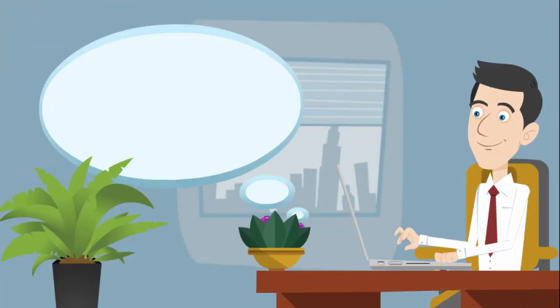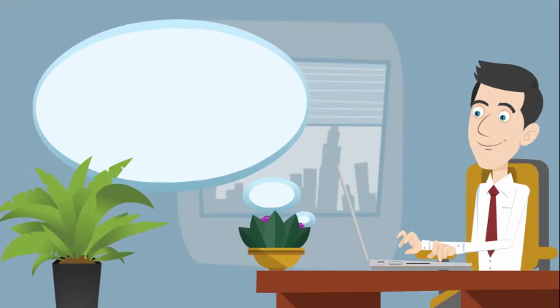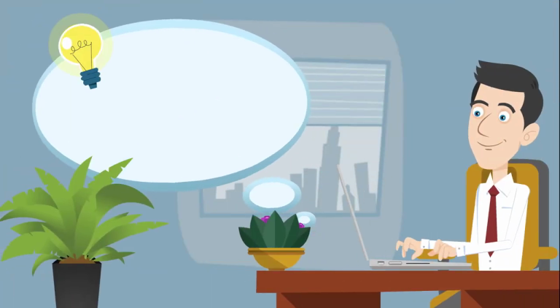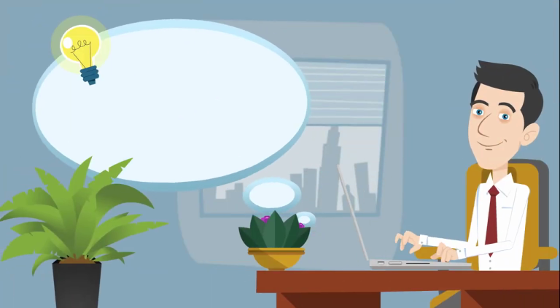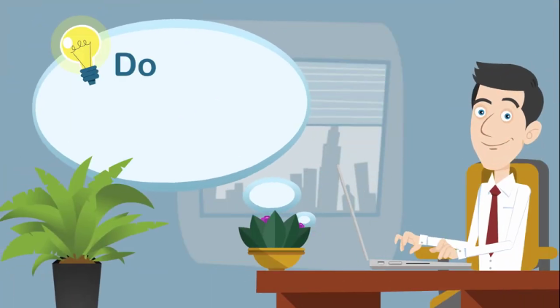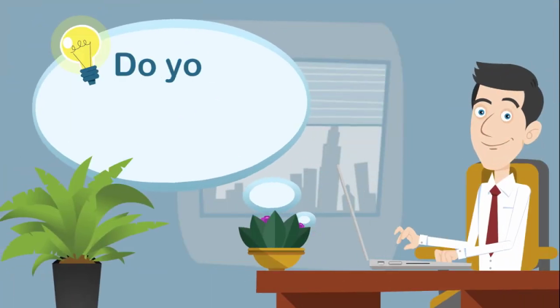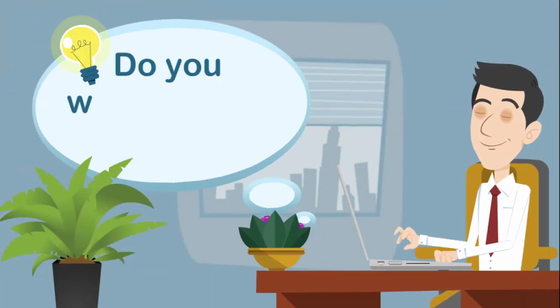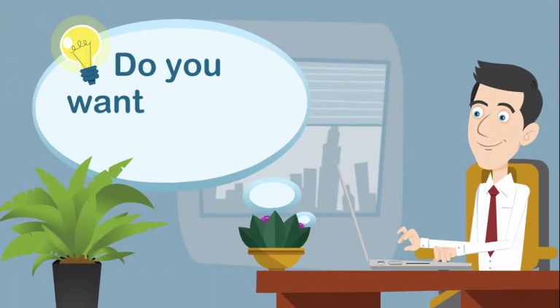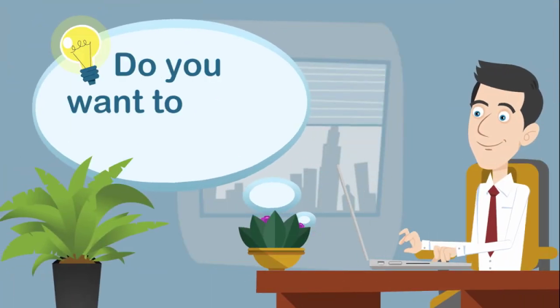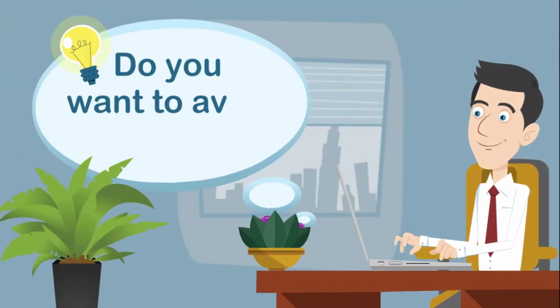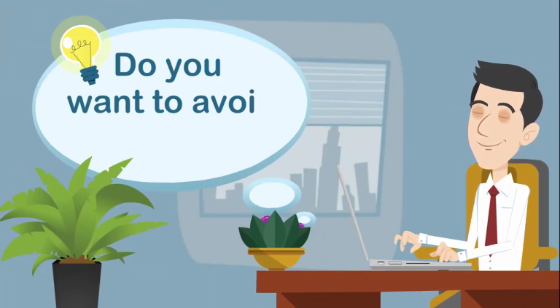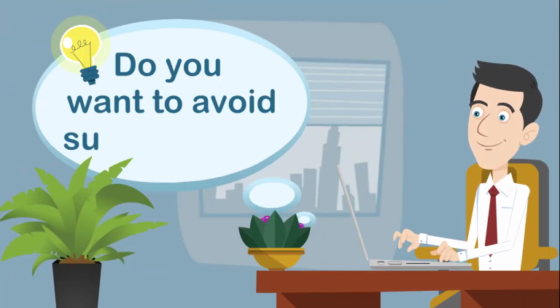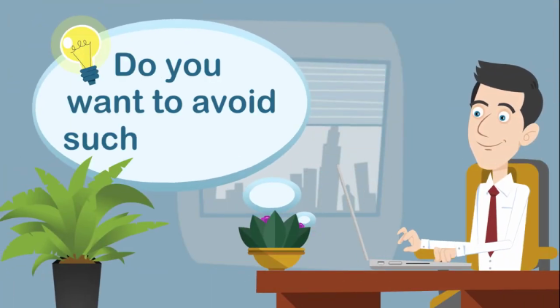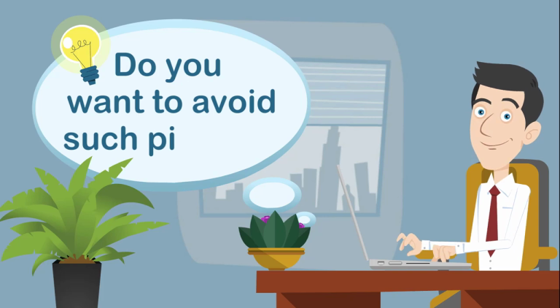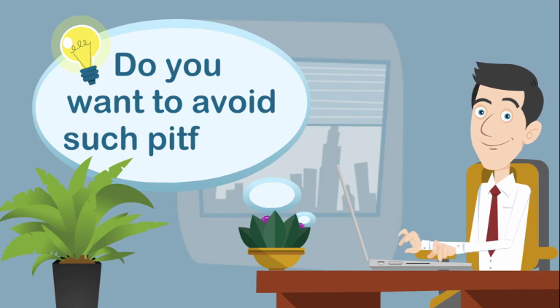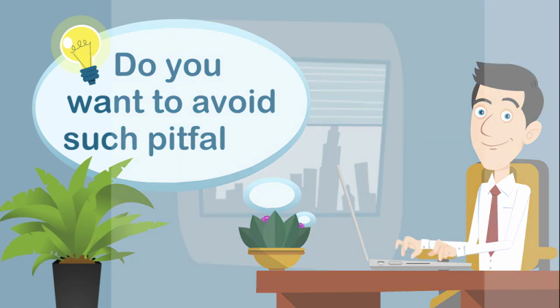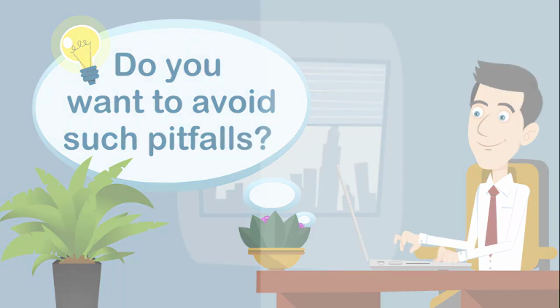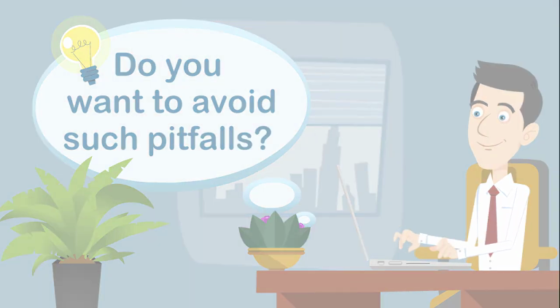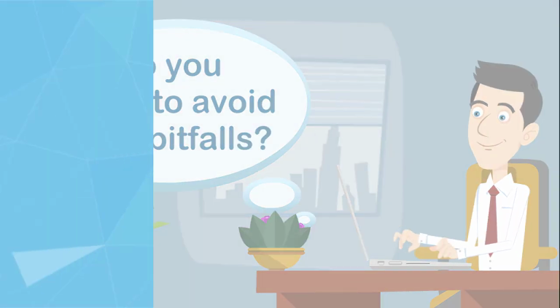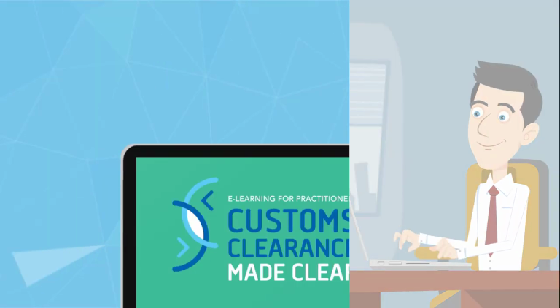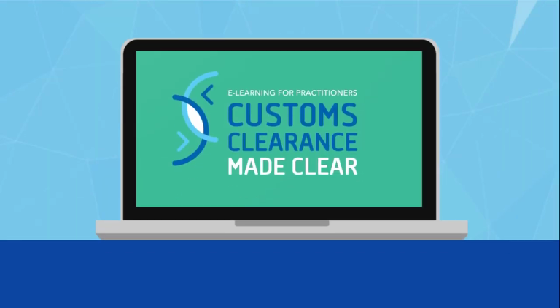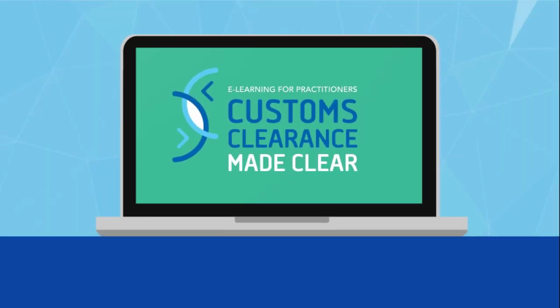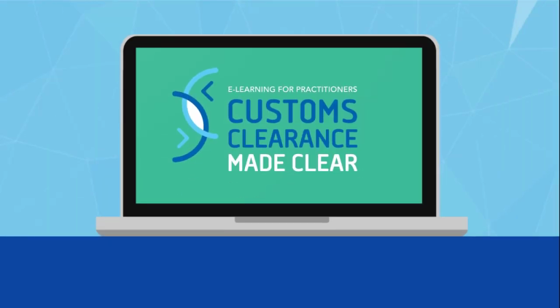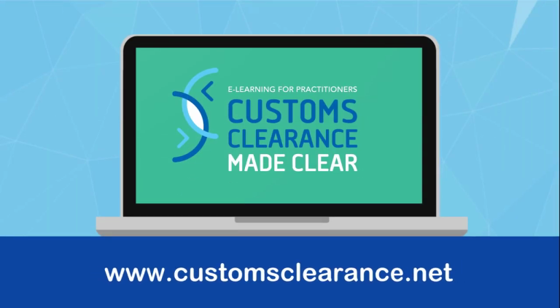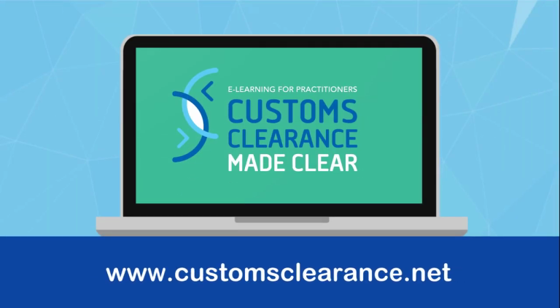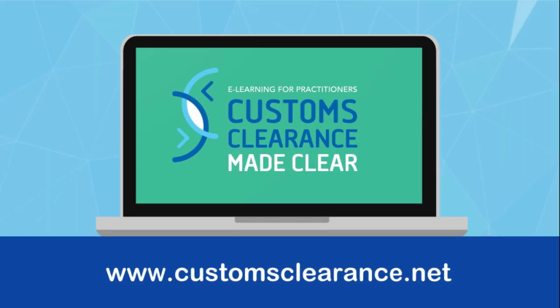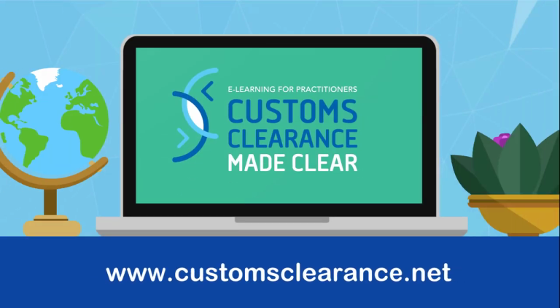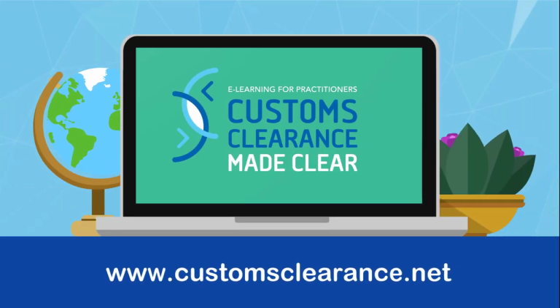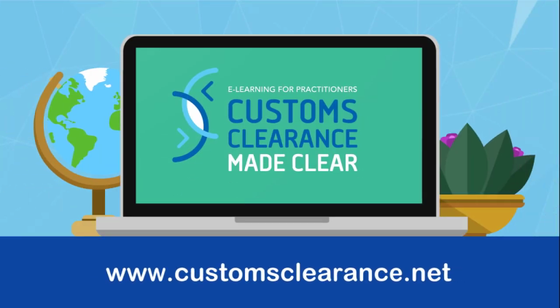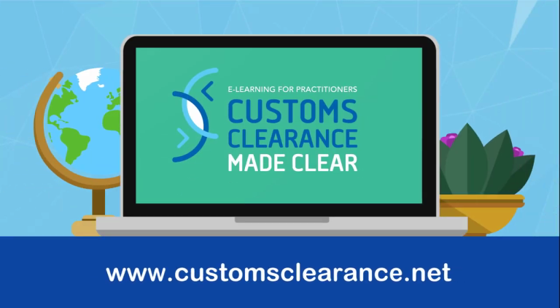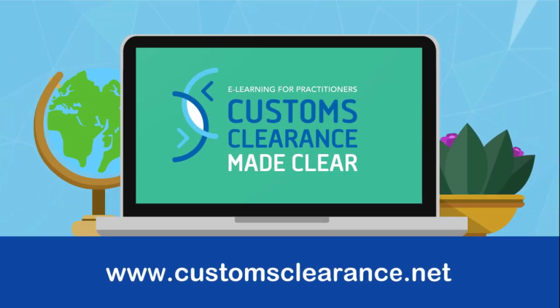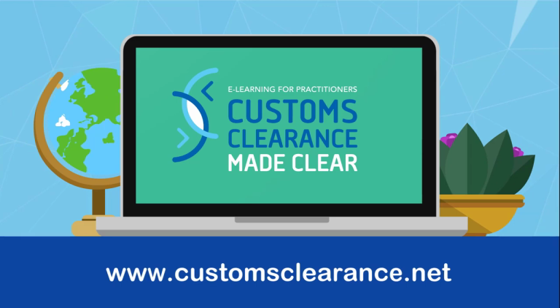Do you want to avoid such pitfalls and learn more about tariff classification of goods? Visit customsclearance.net for customs clearance knowledge.